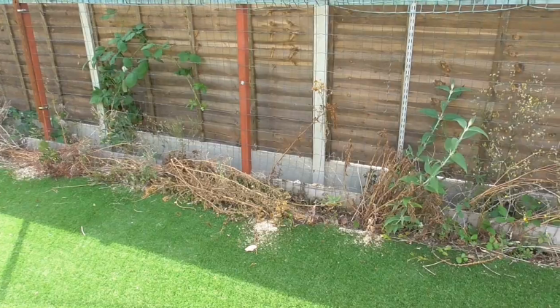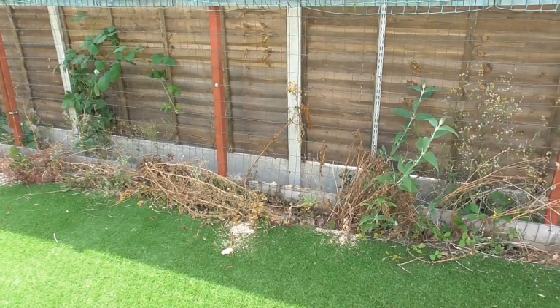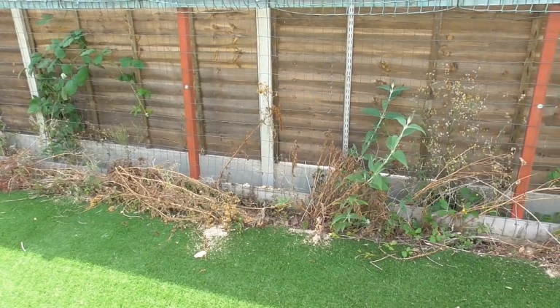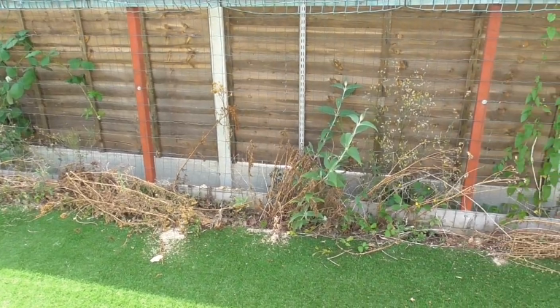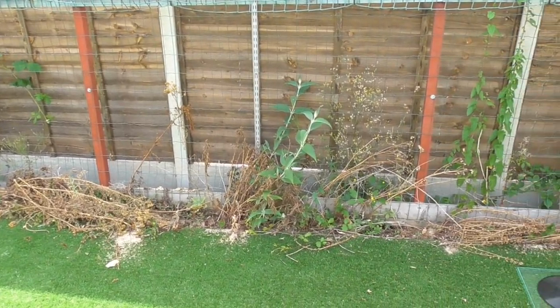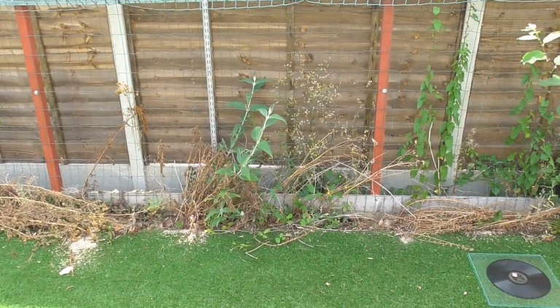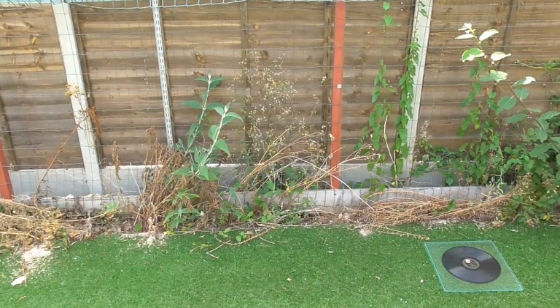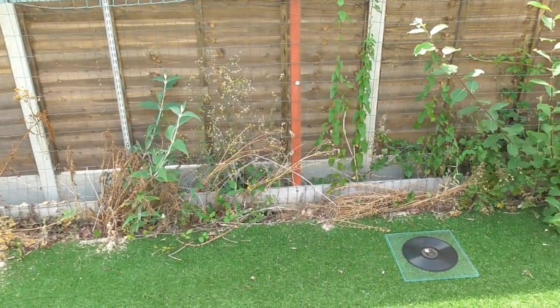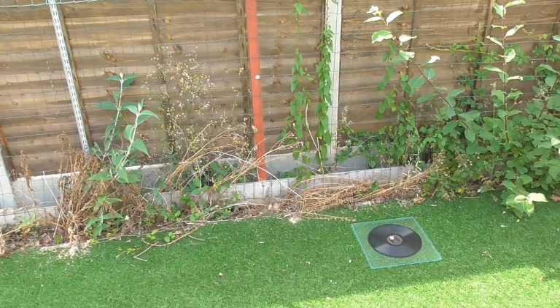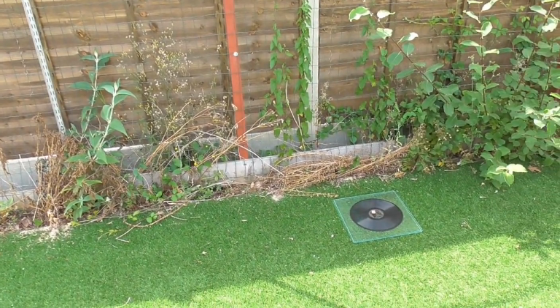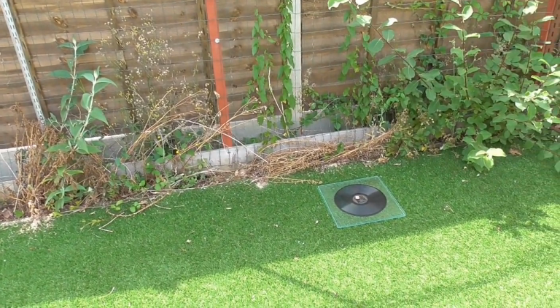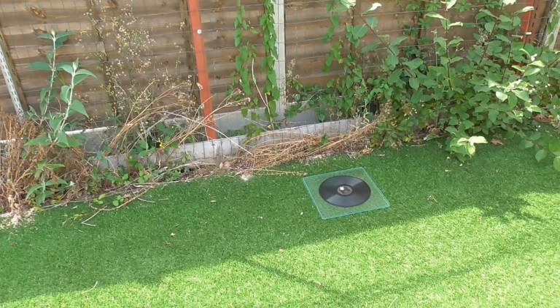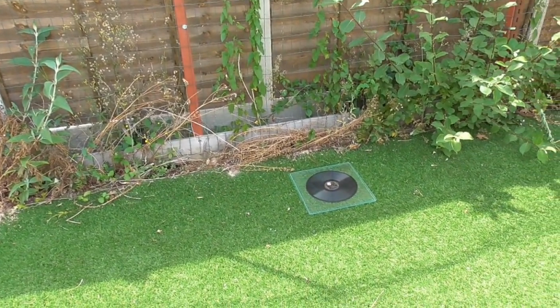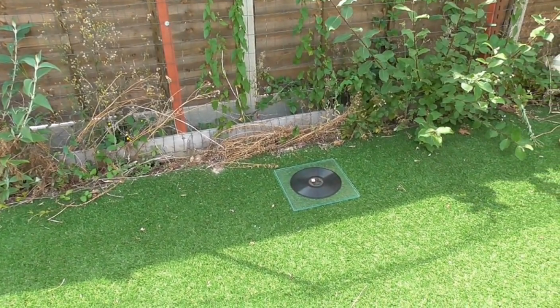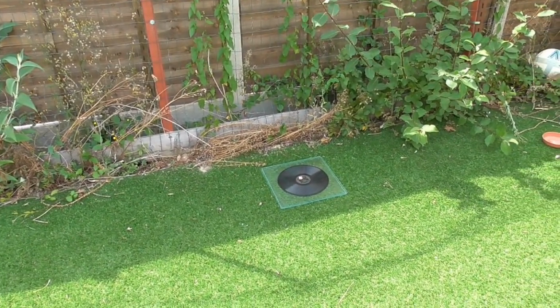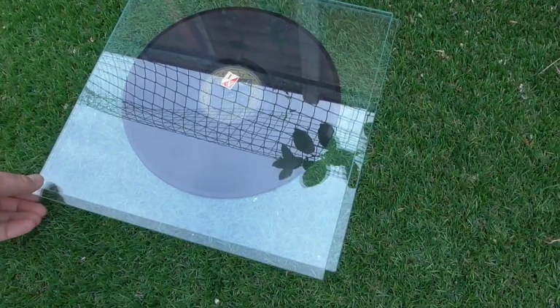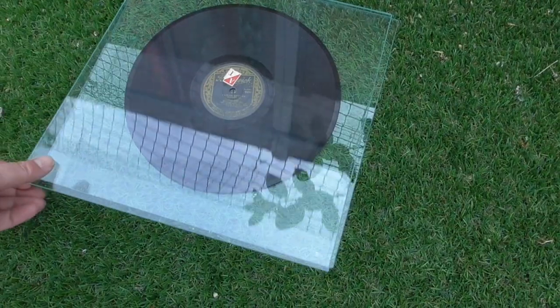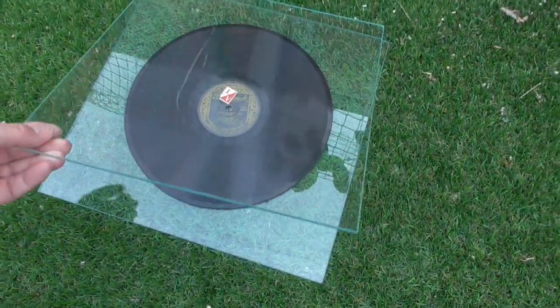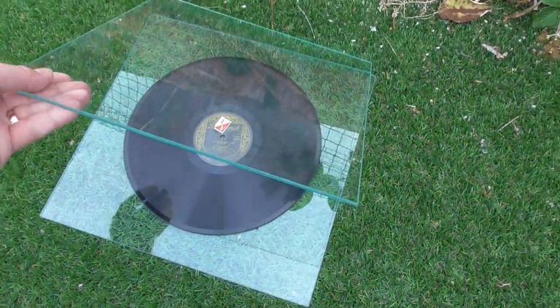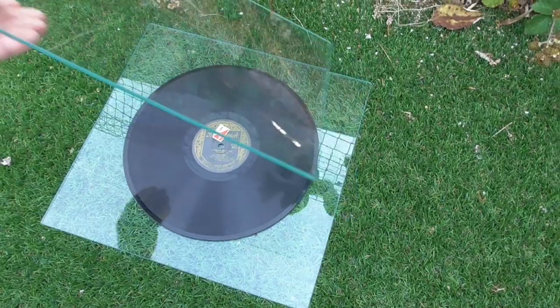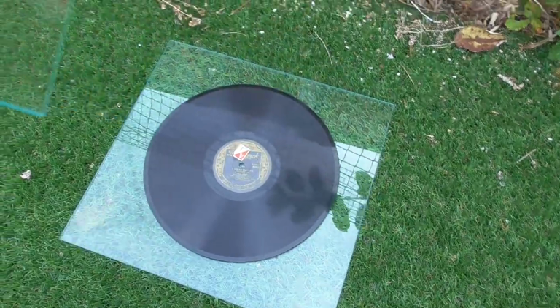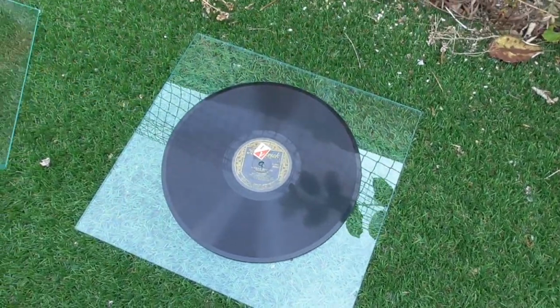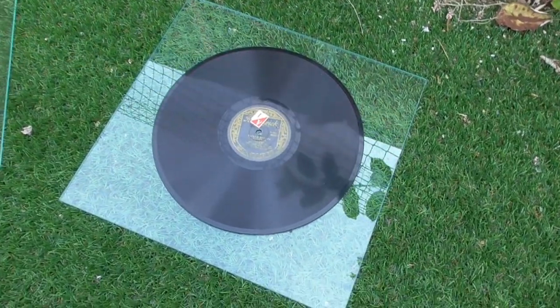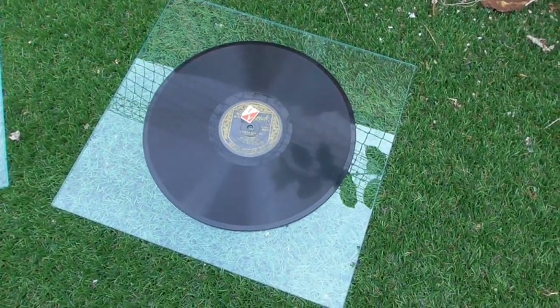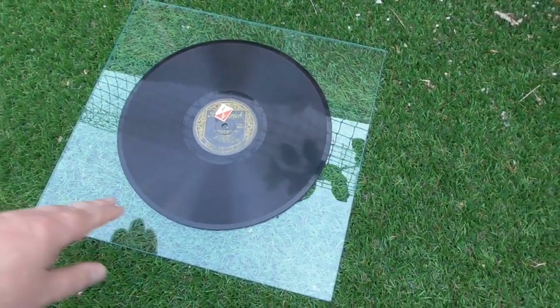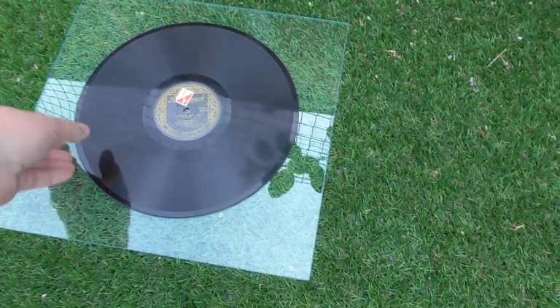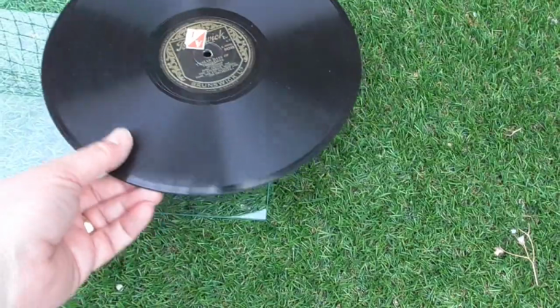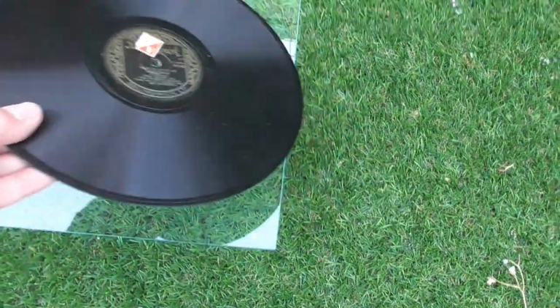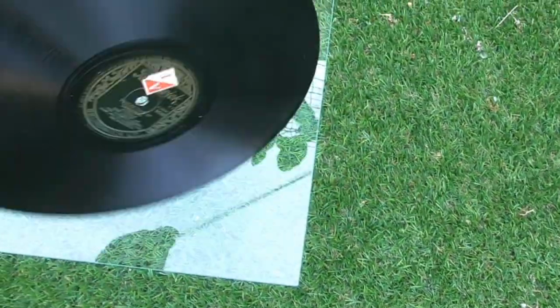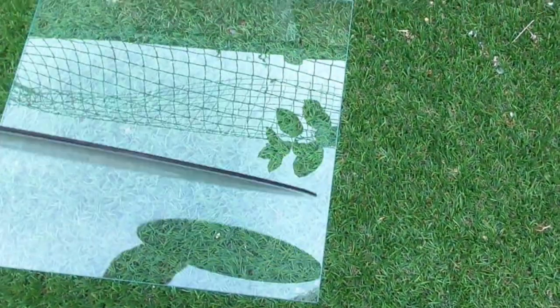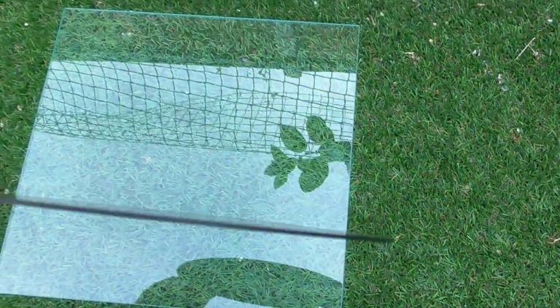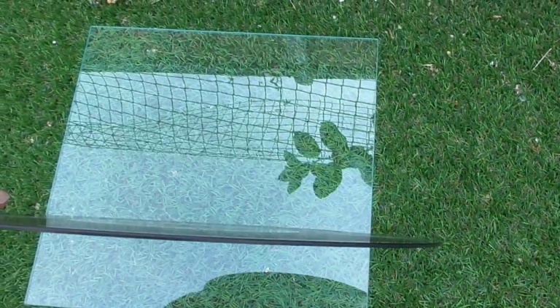Later on I moved it into the shade by the fence to cool down. A few hours later it was cool and the record looked much flatter.